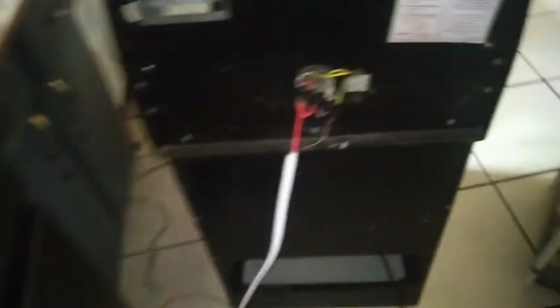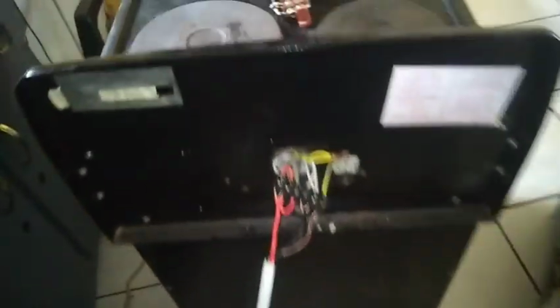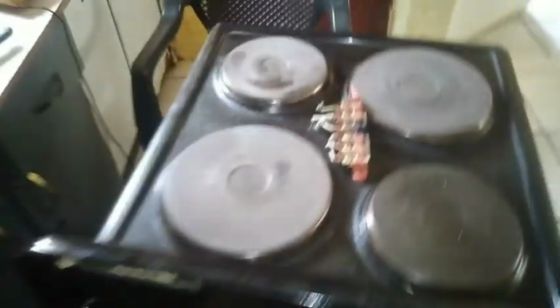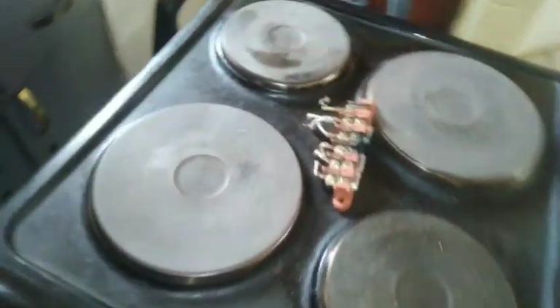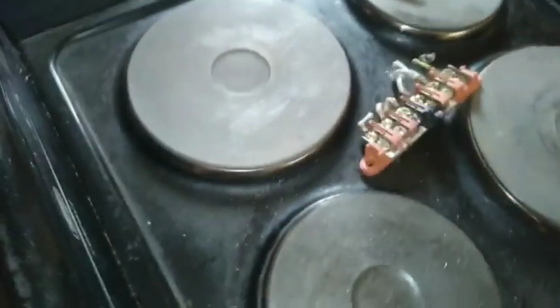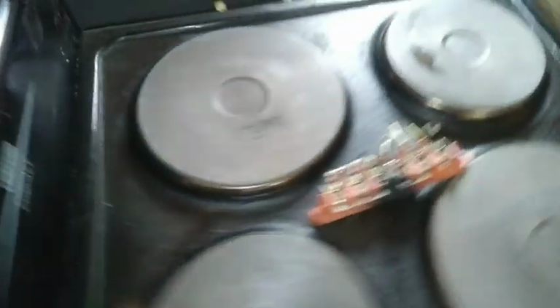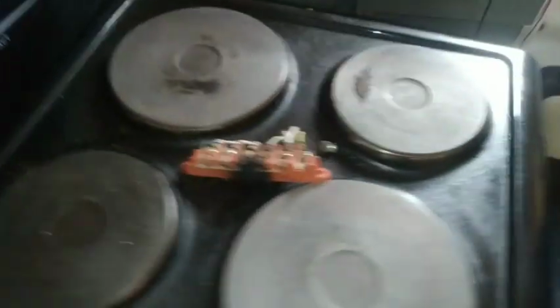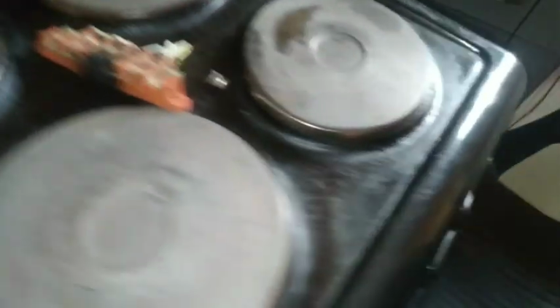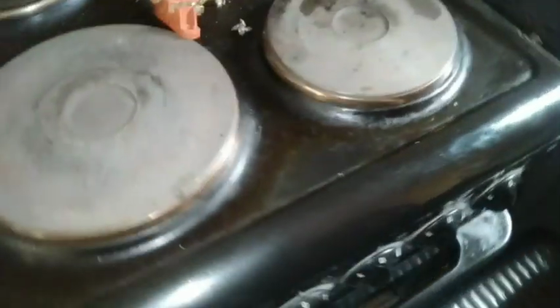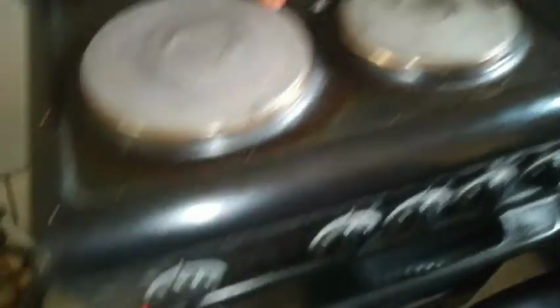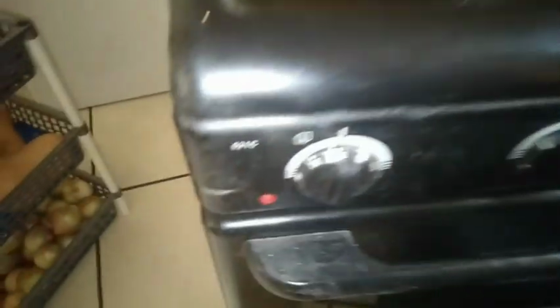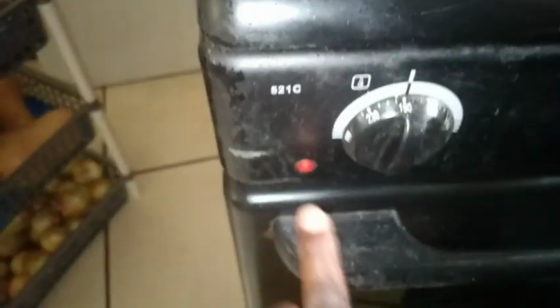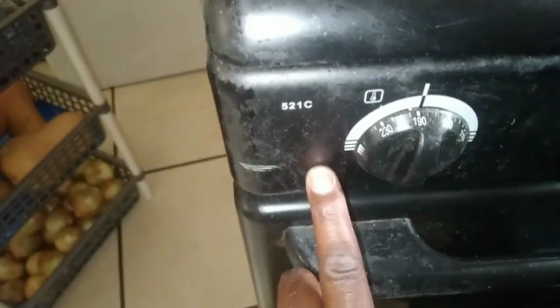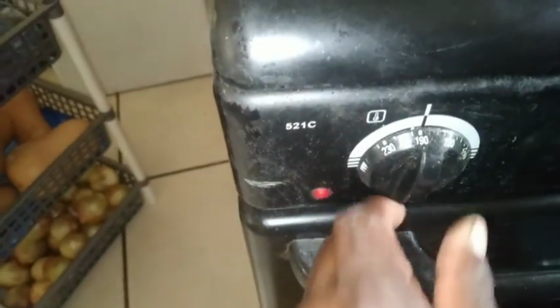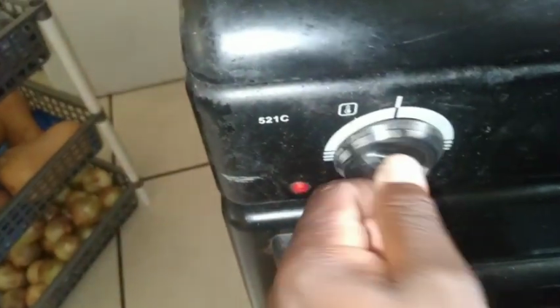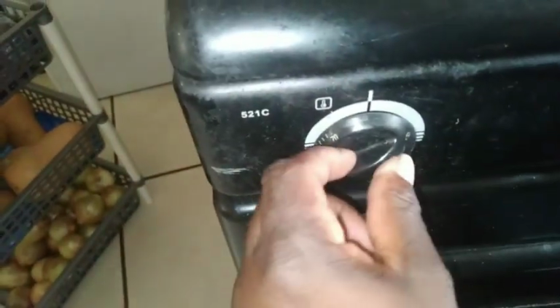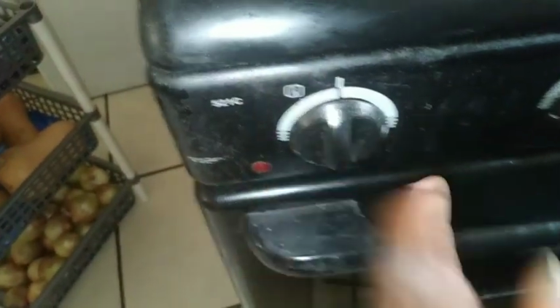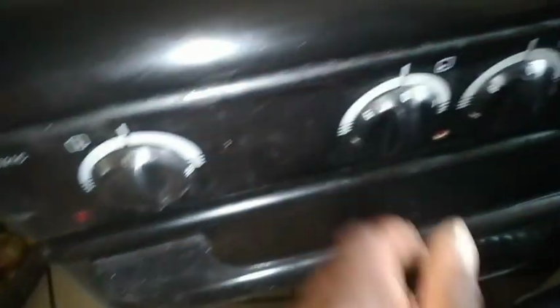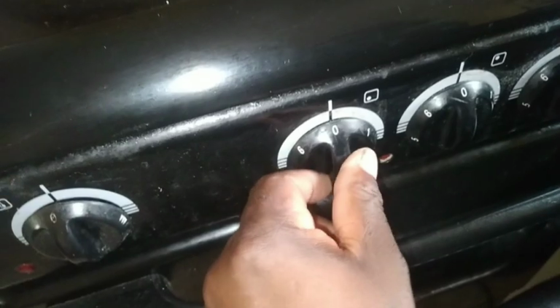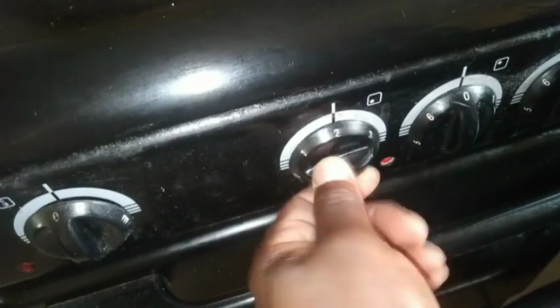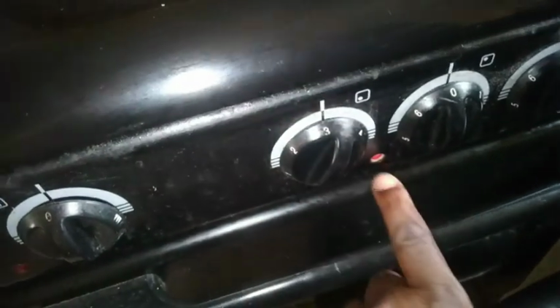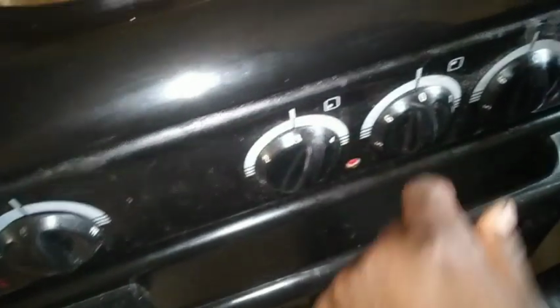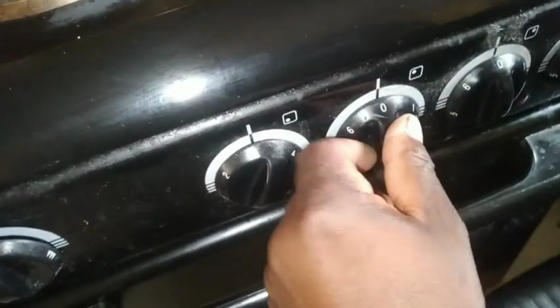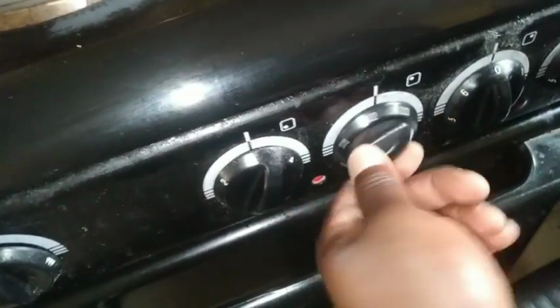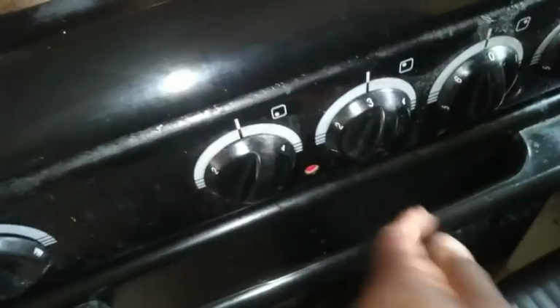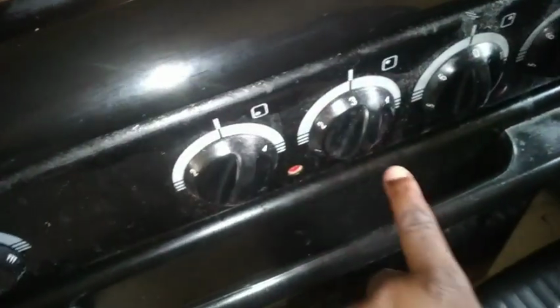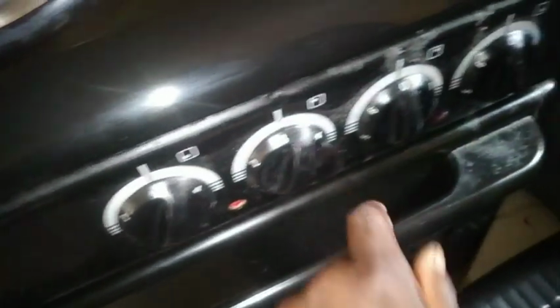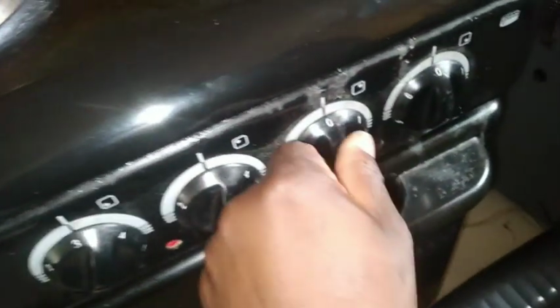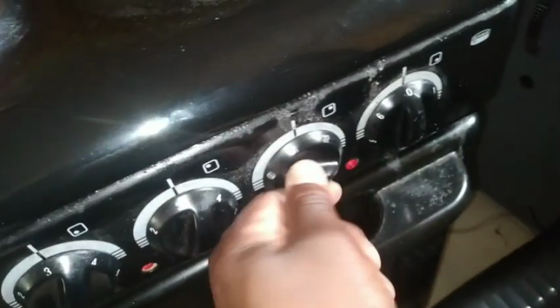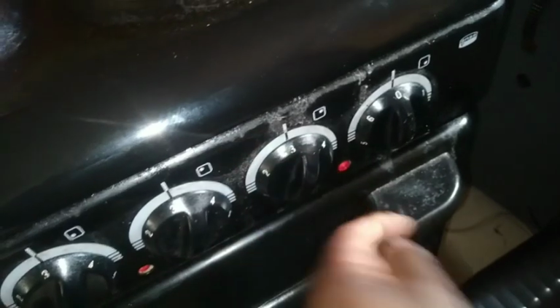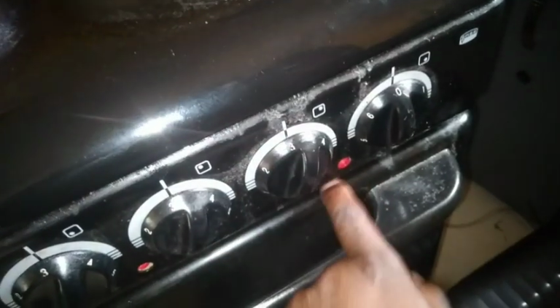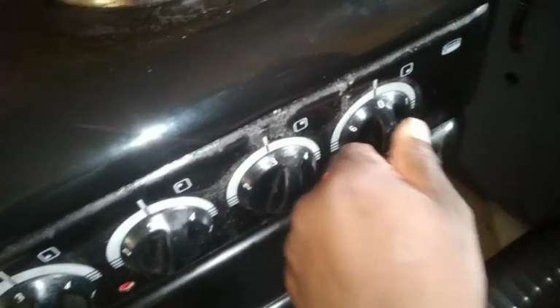Now I'm going to test it to see if it's turning on. As you can see the oven is on. Now I'm turning the stove on. Now I can also see the LED lights are turning on.